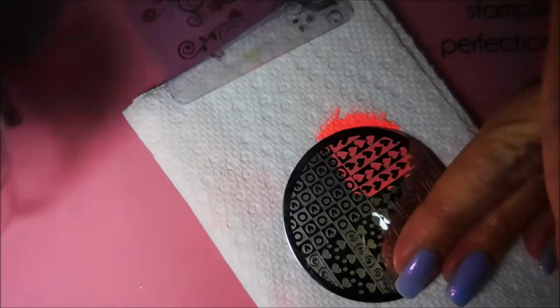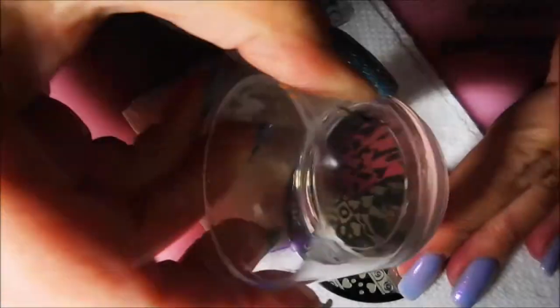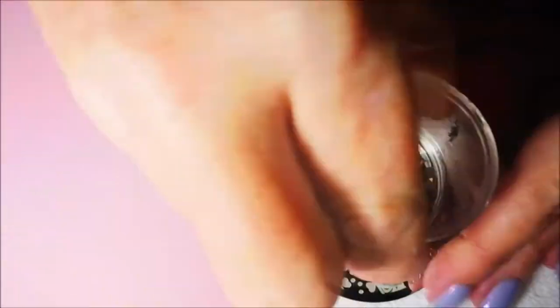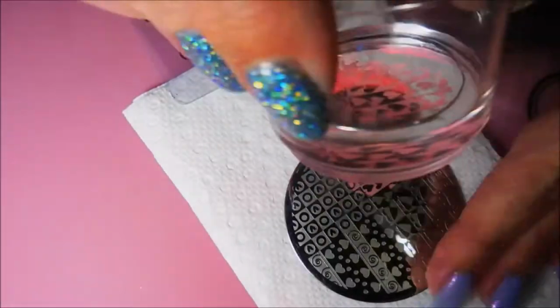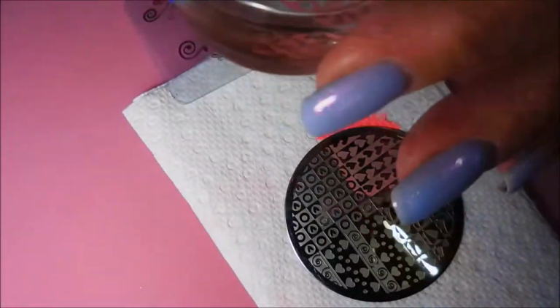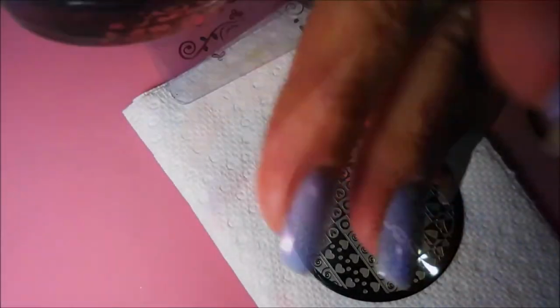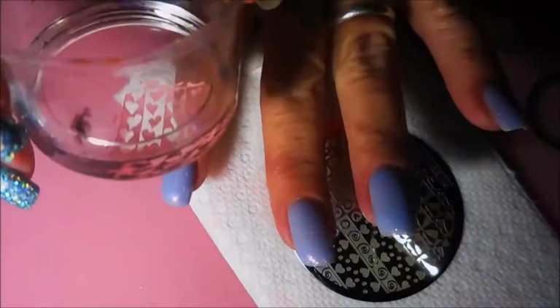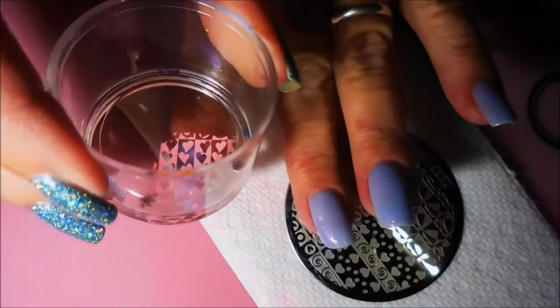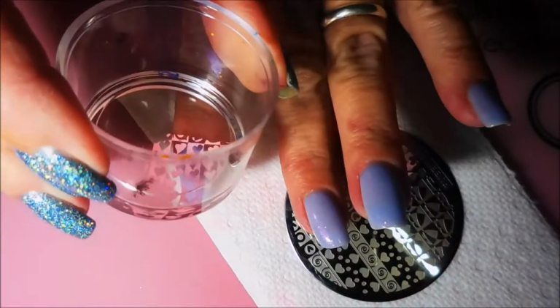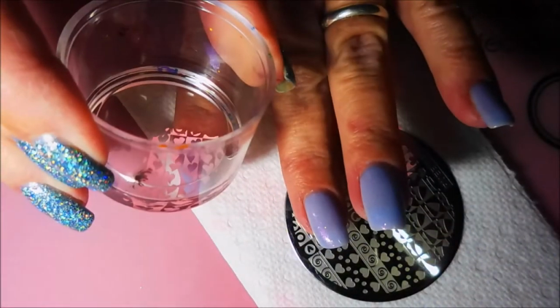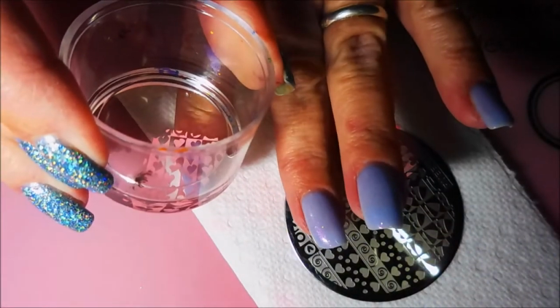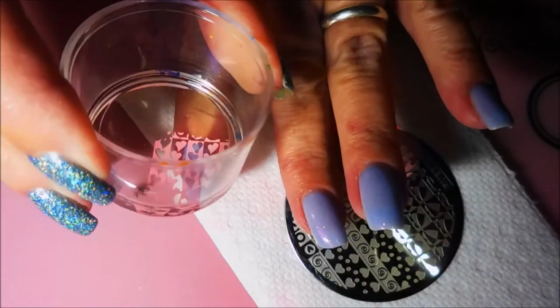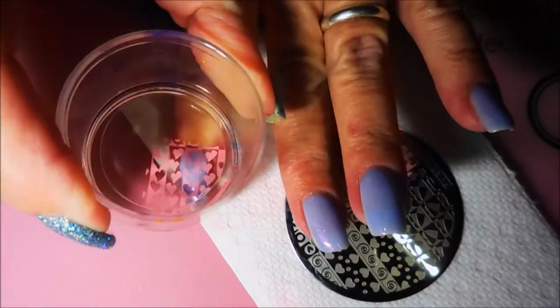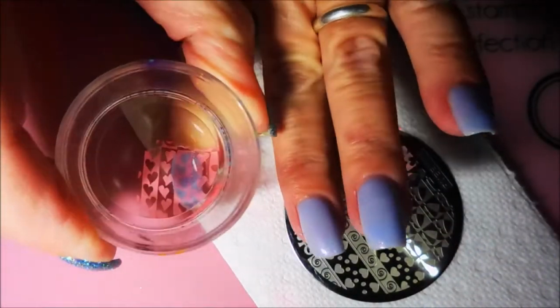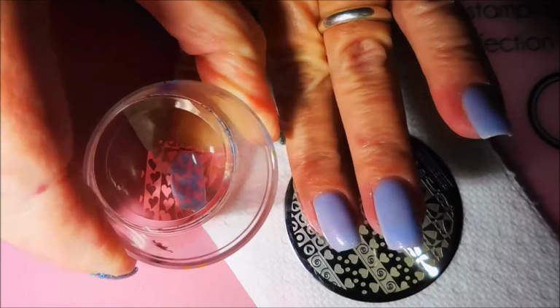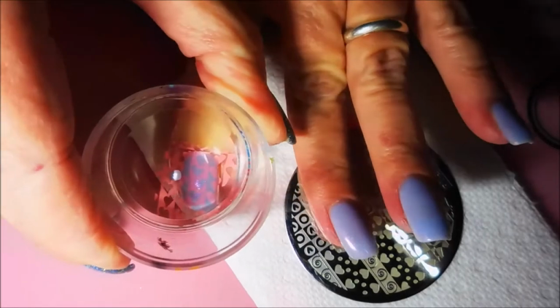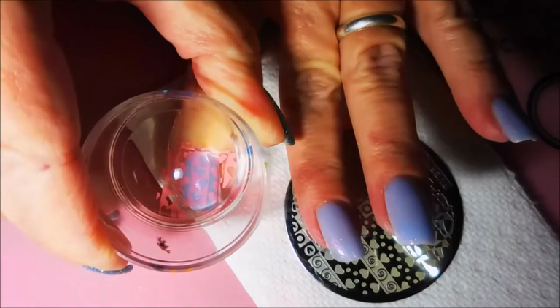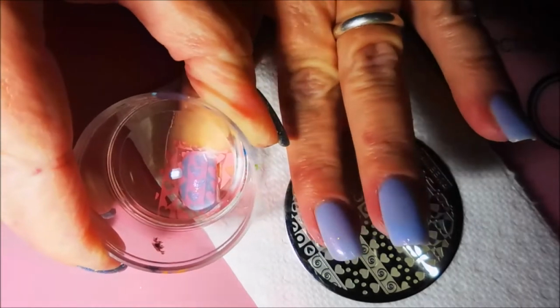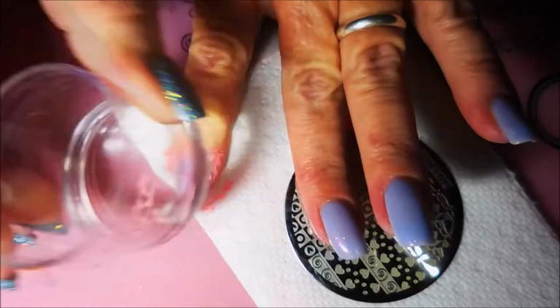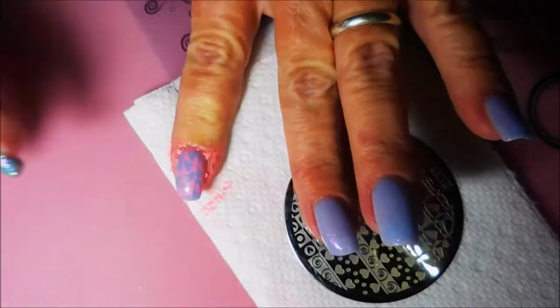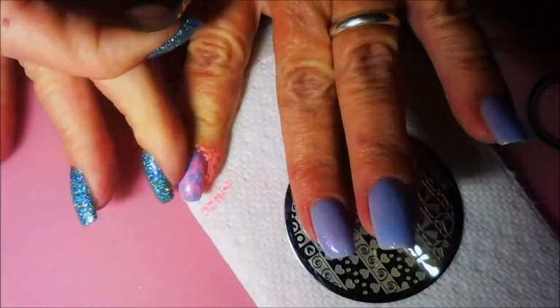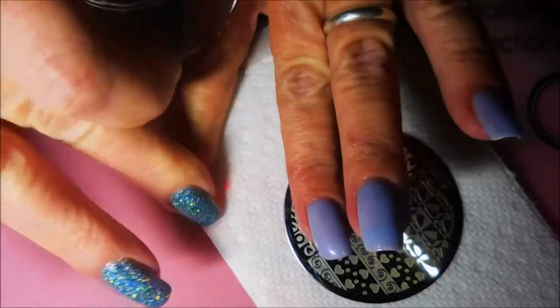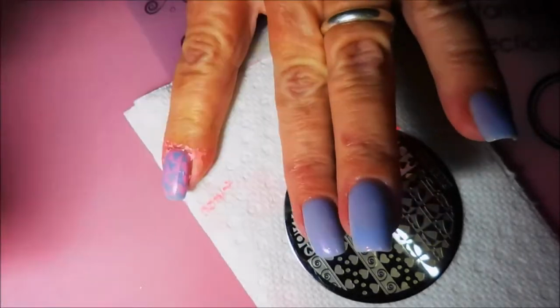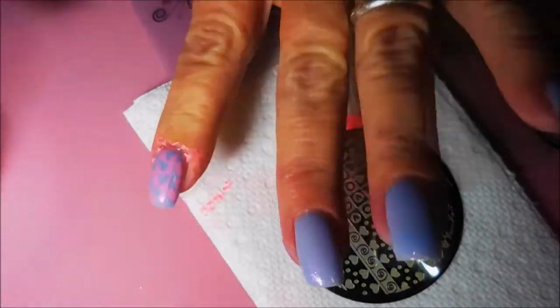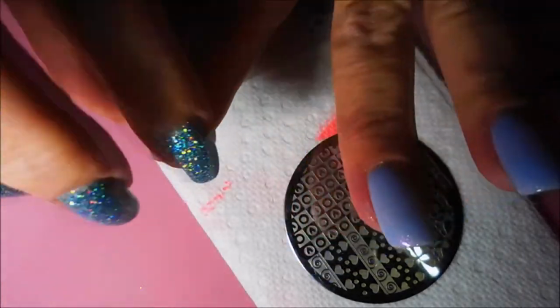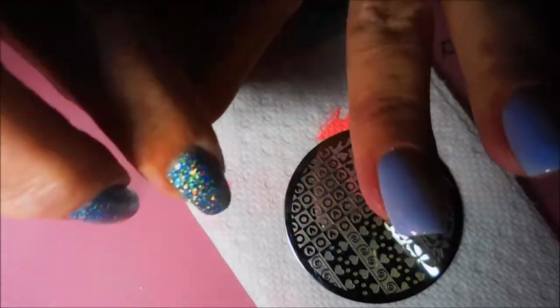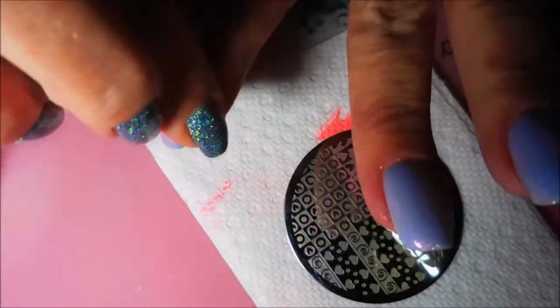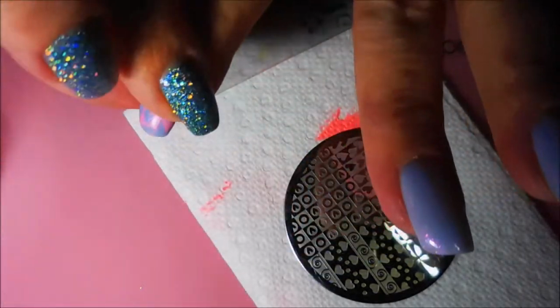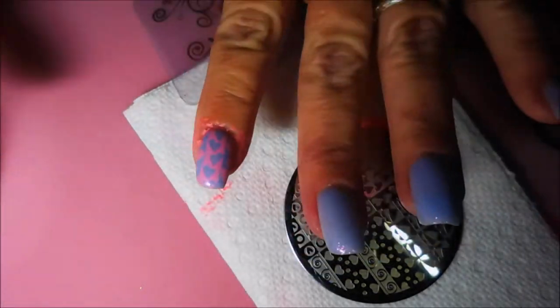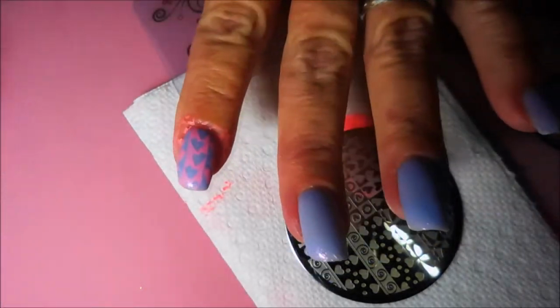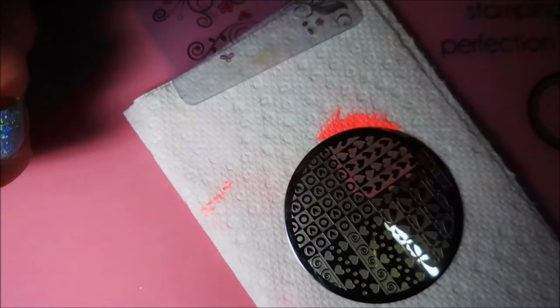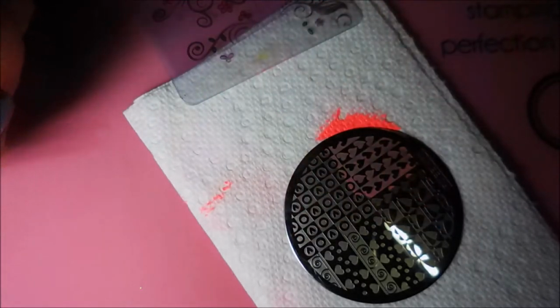I'm trying to get into the Valentine's Day mood a little bit. You know it's sneaking up on us, so I thought I would go ahead and get started with some practice runs with some manicures.